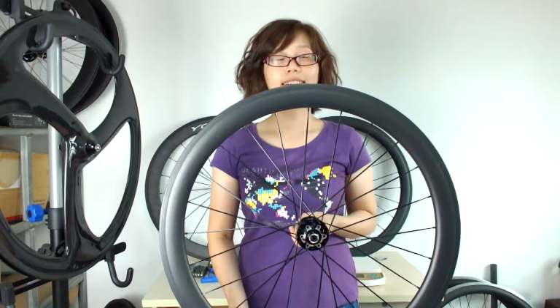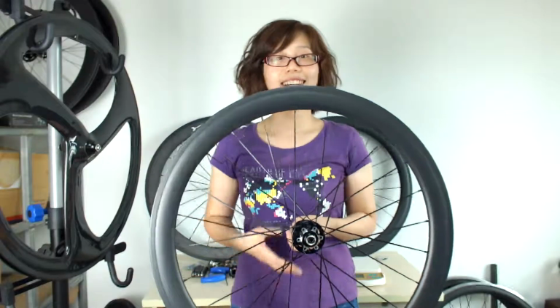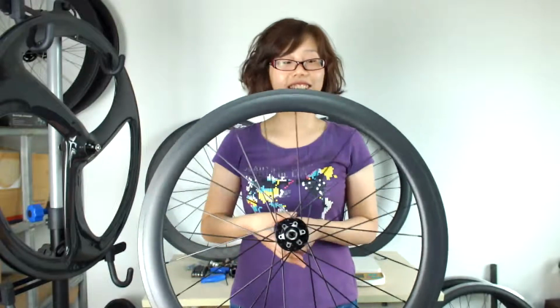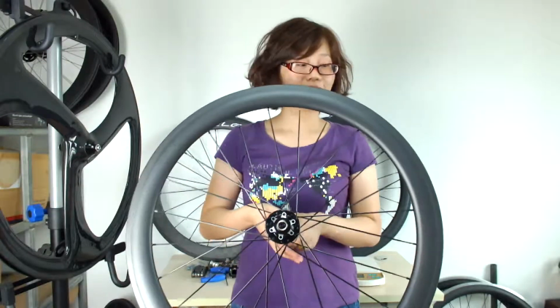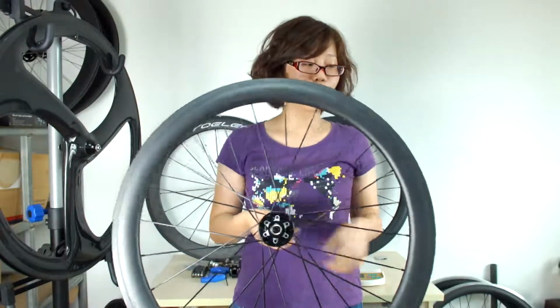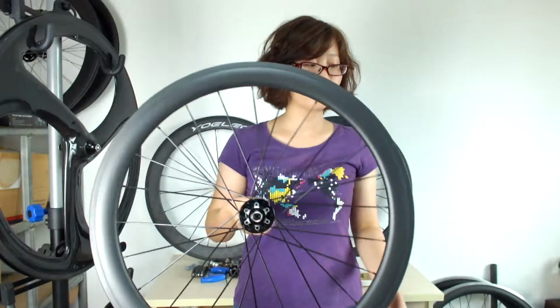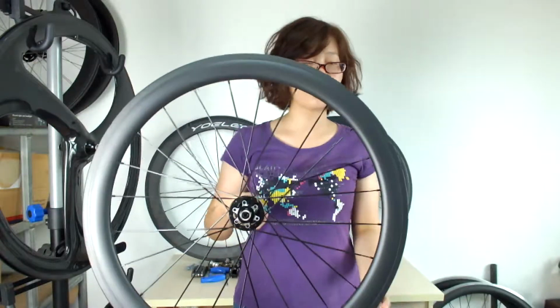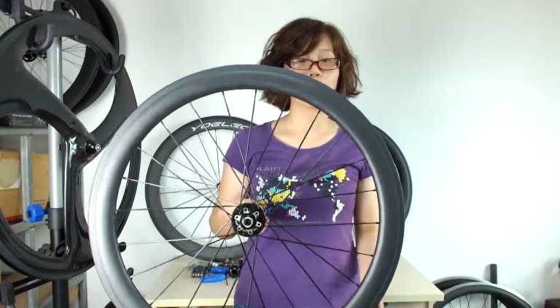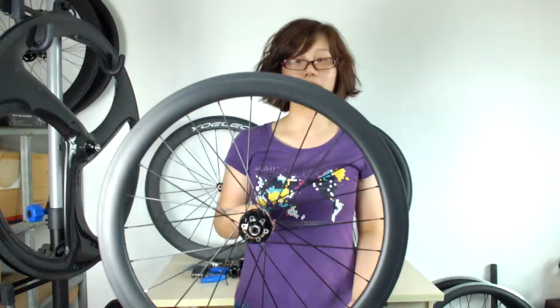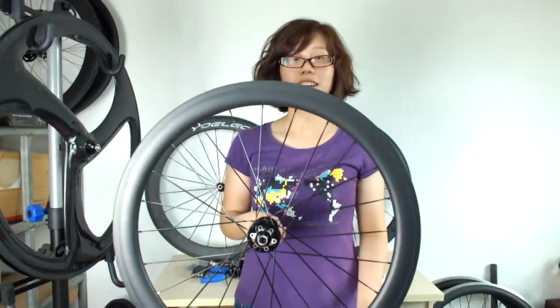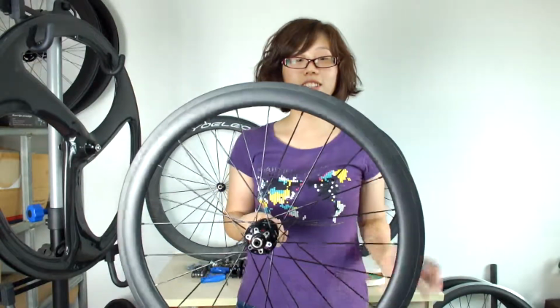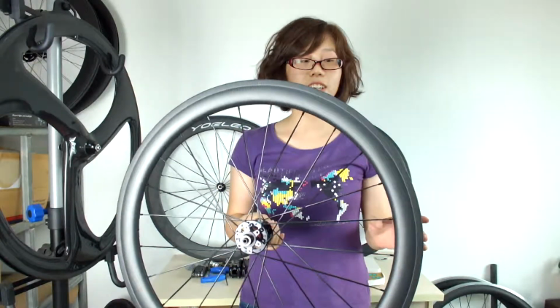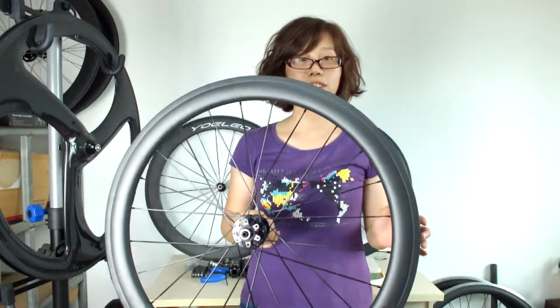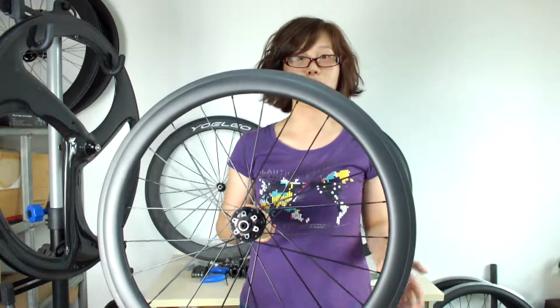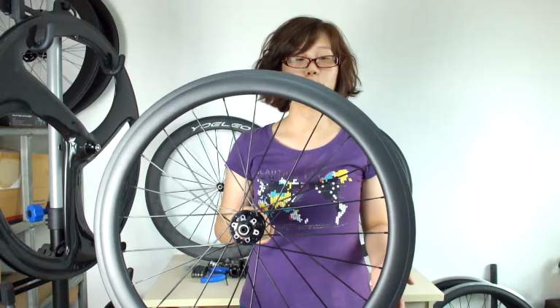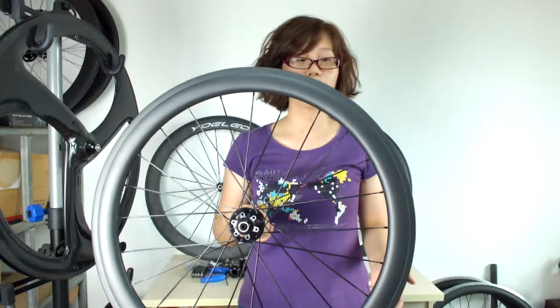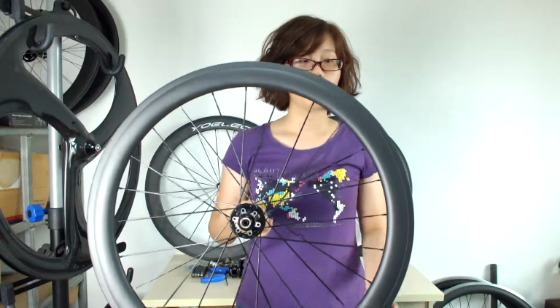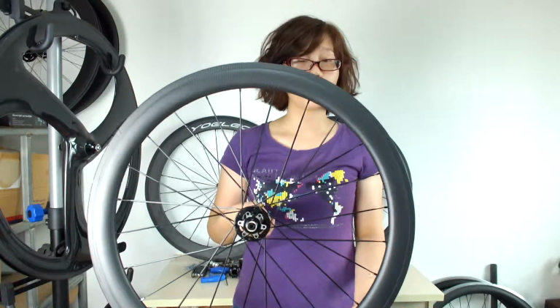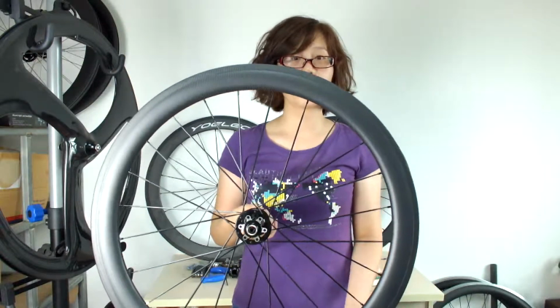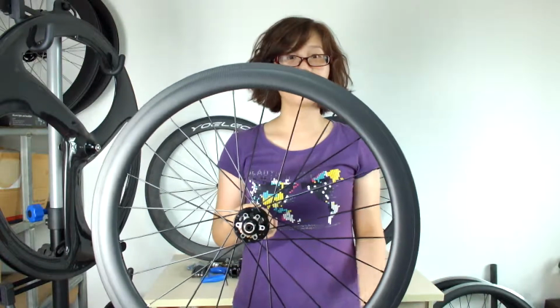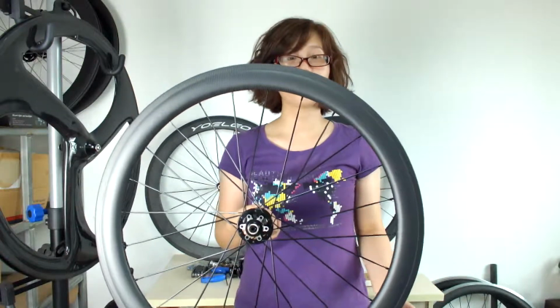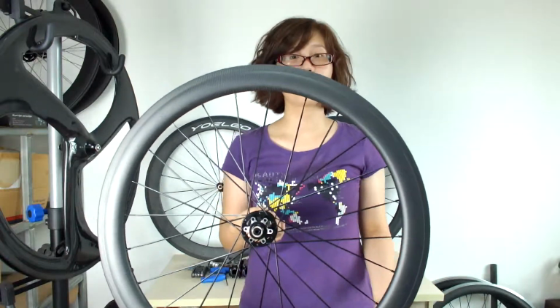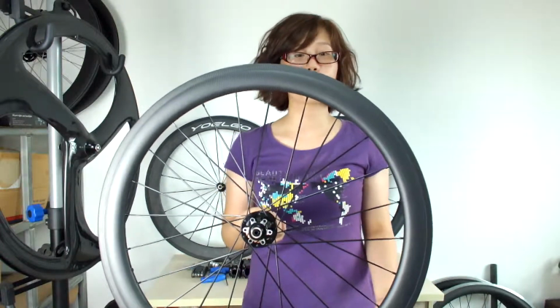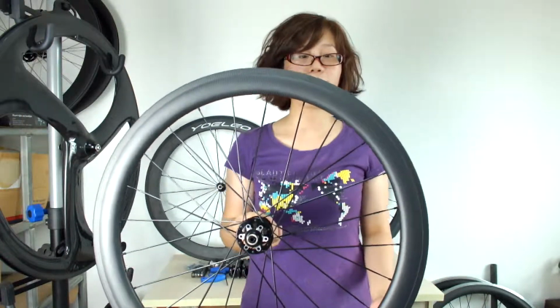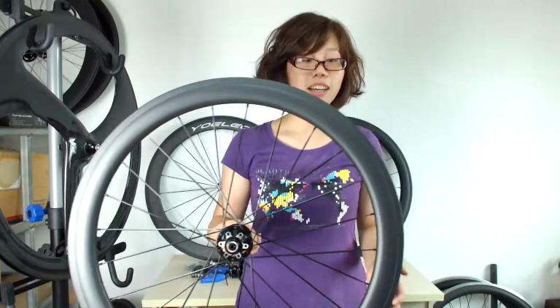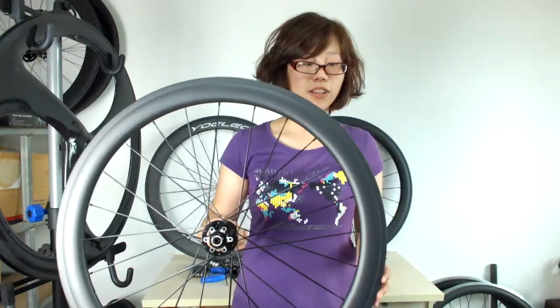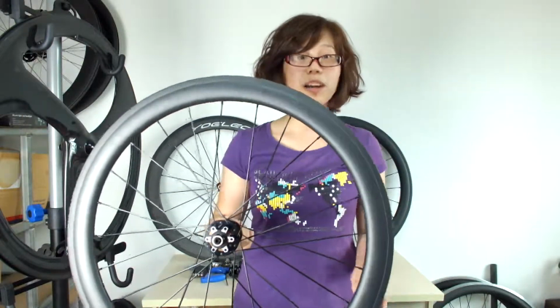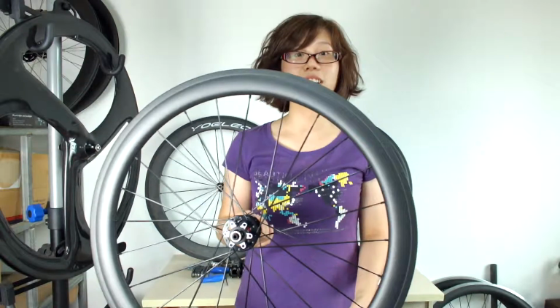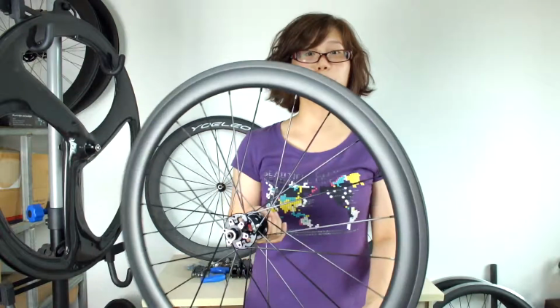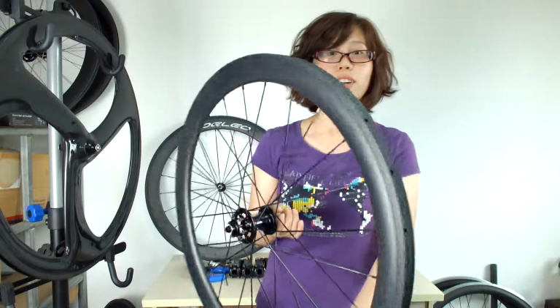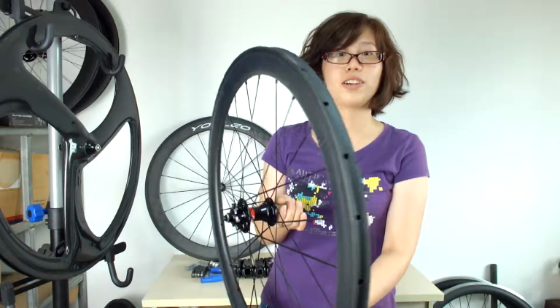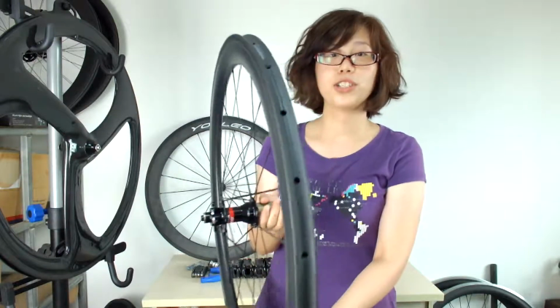Hey guys, now we are going to know this wheelset. This is the carbon tubular disc brake wheelset for the road bike, and this one is in a tubular version.